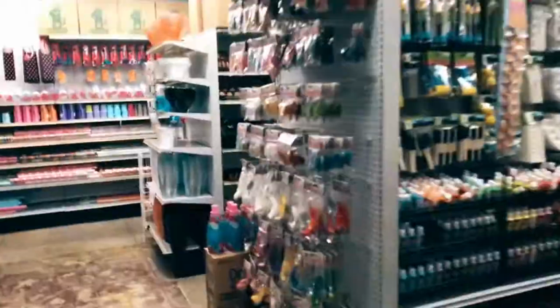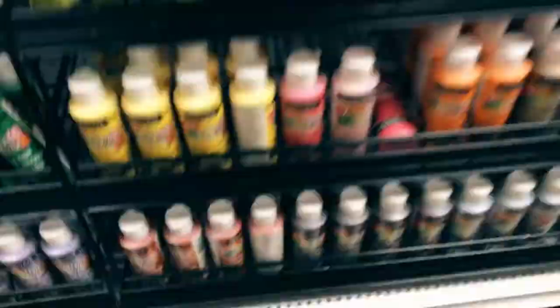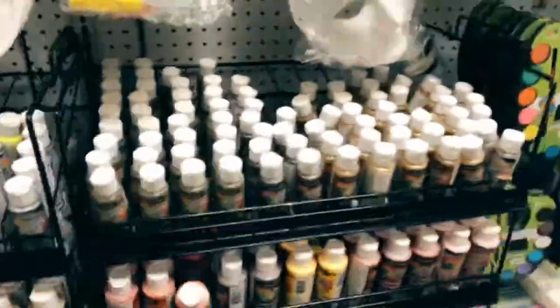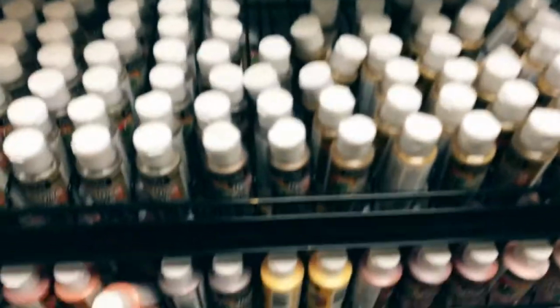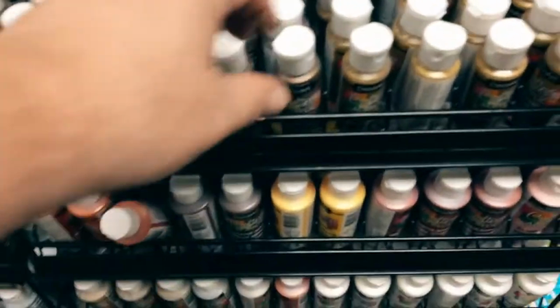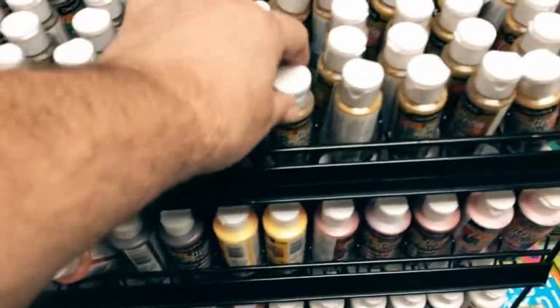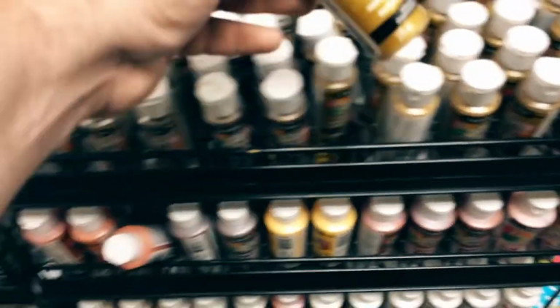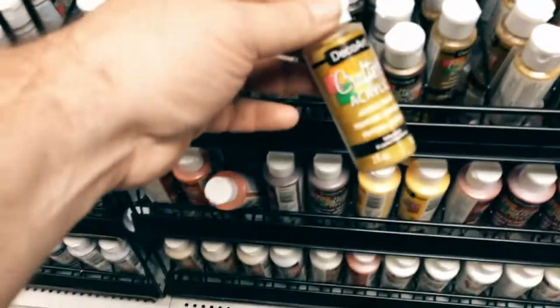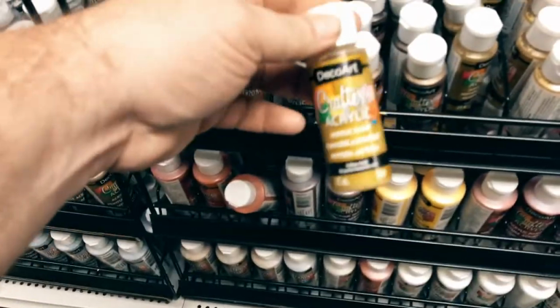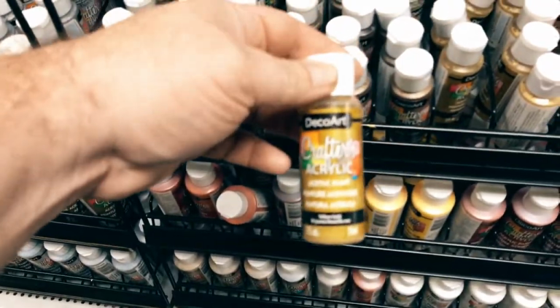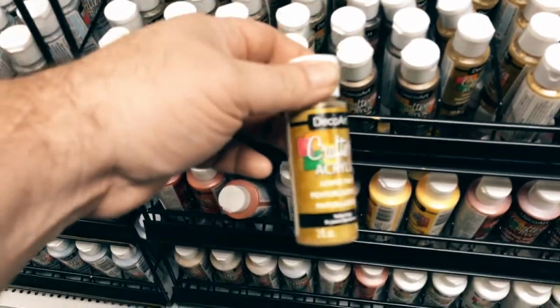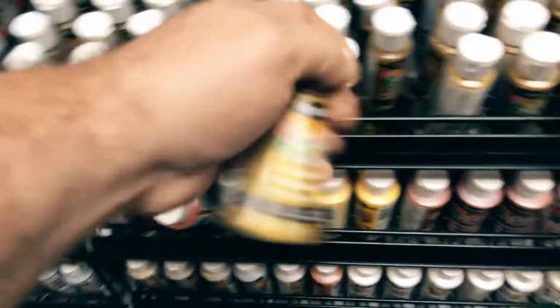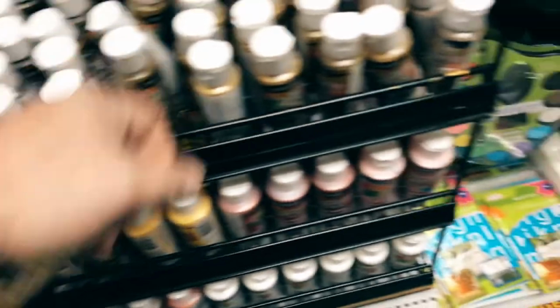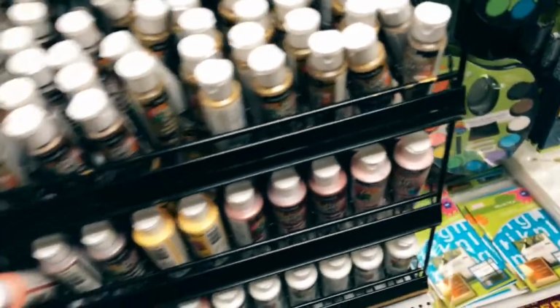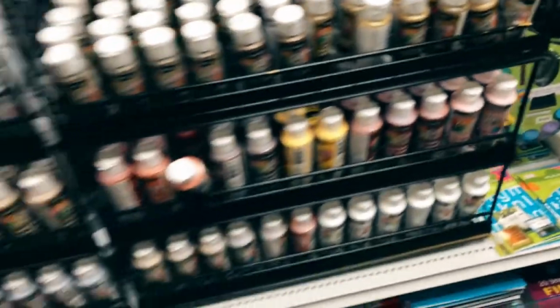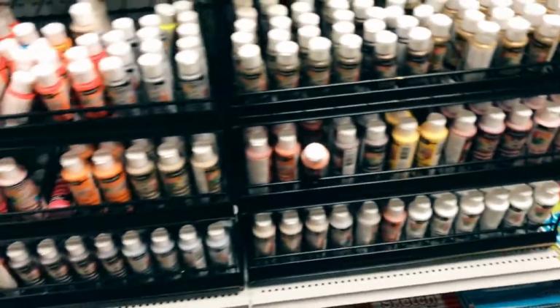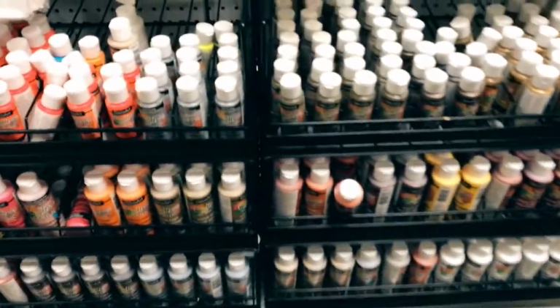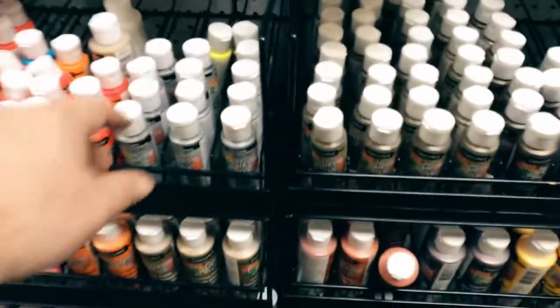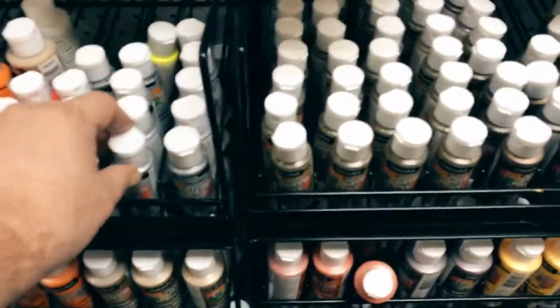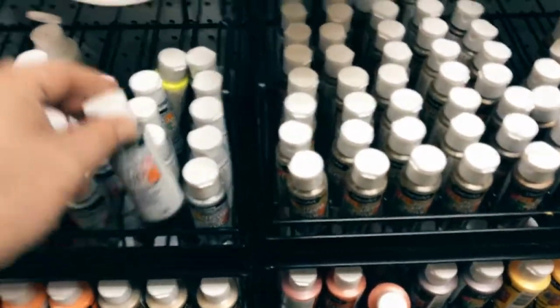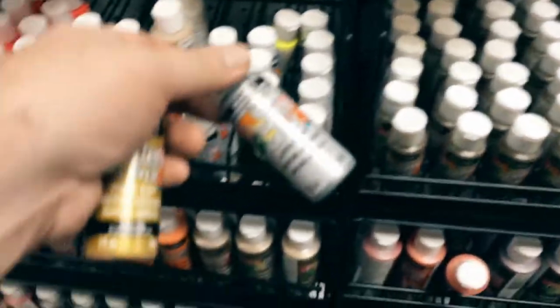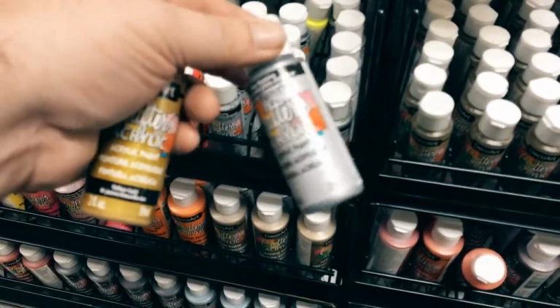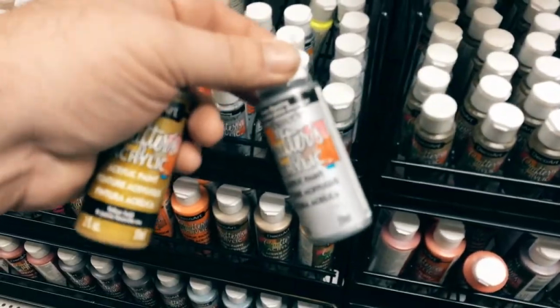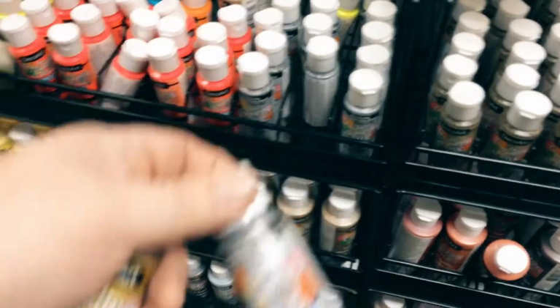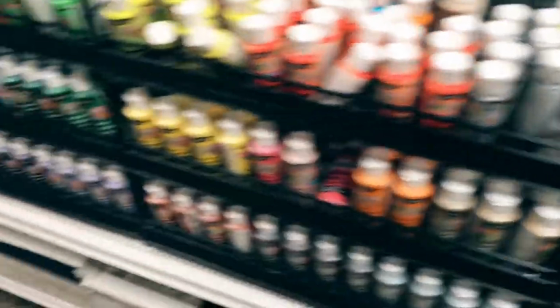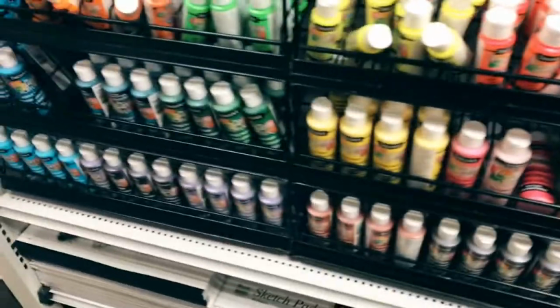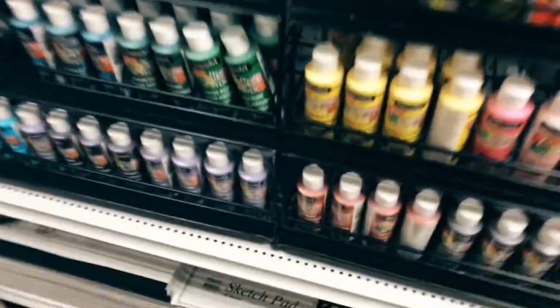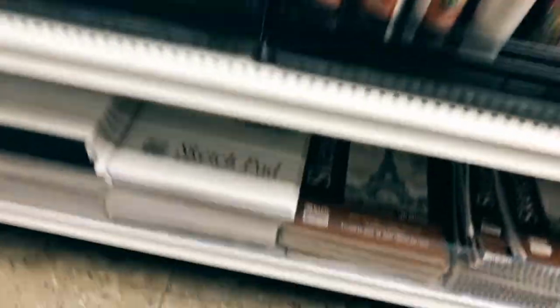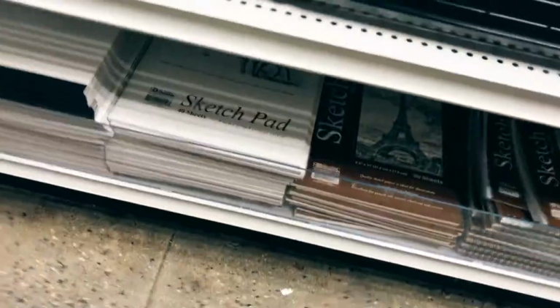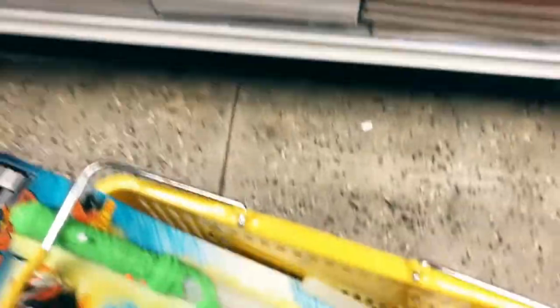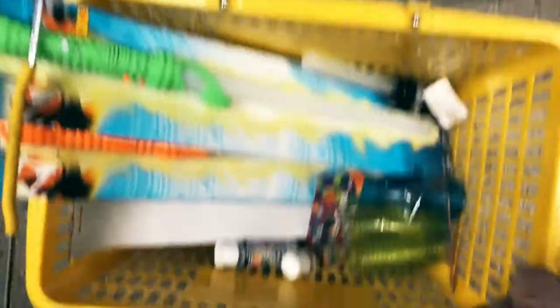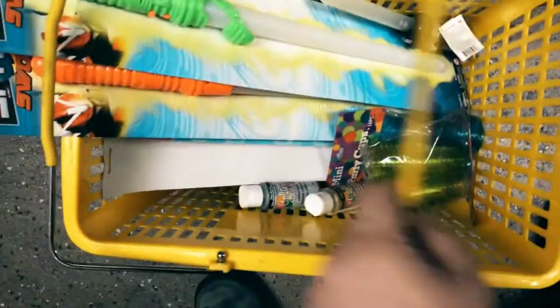Heading over next to the craft section — these are just practical things I need to have: metallic silvers, metallic golds. I always pick up a few of these when I'm here. For a dollar, you just can't go wrong.